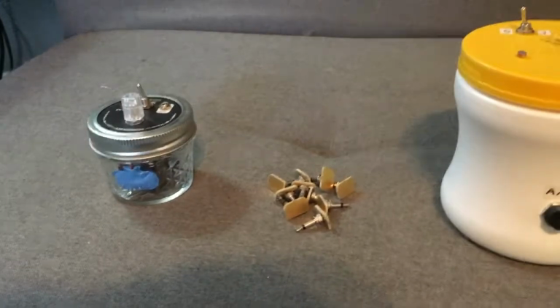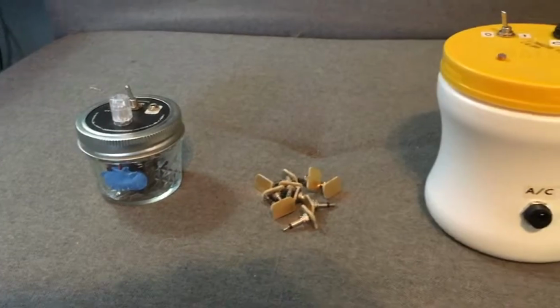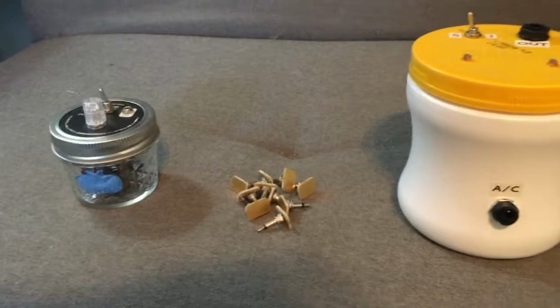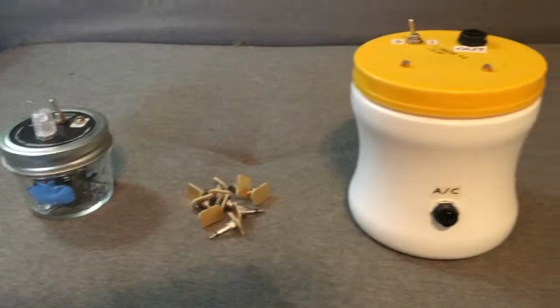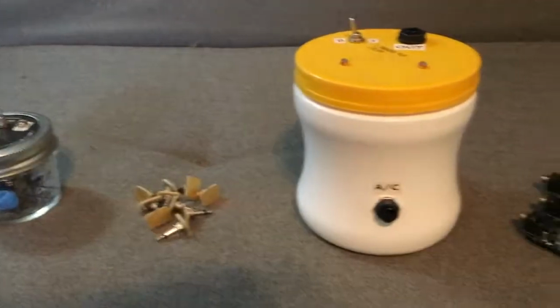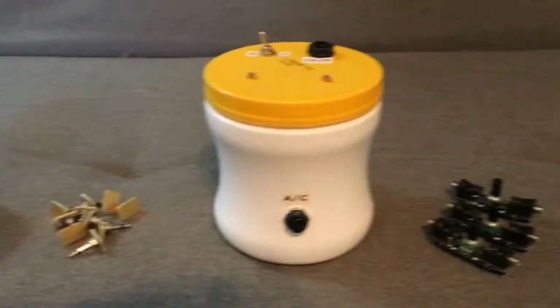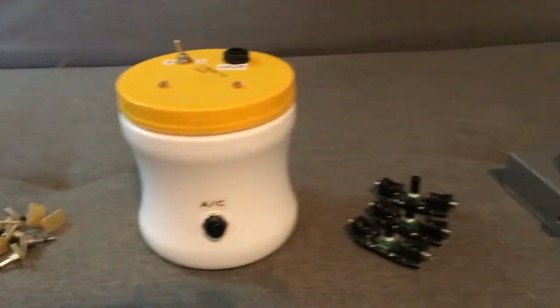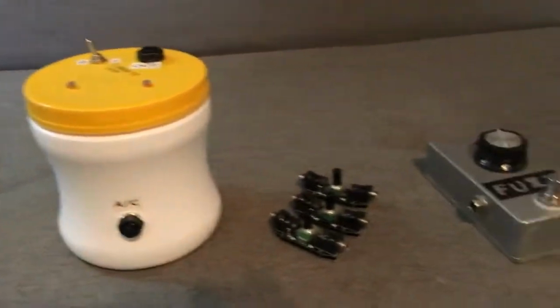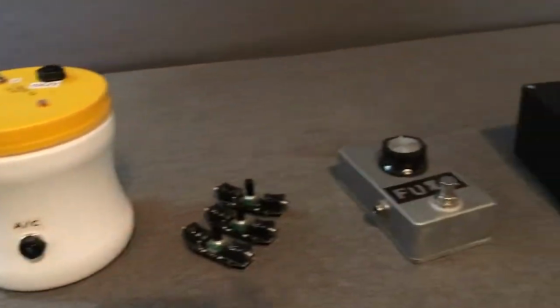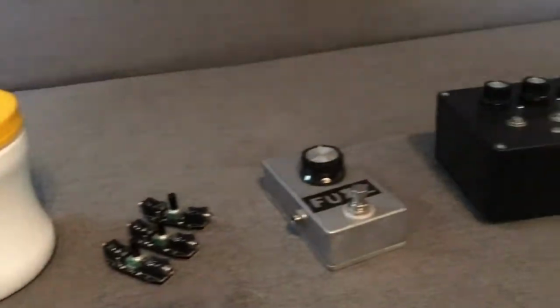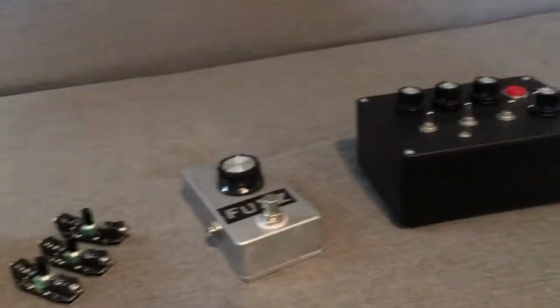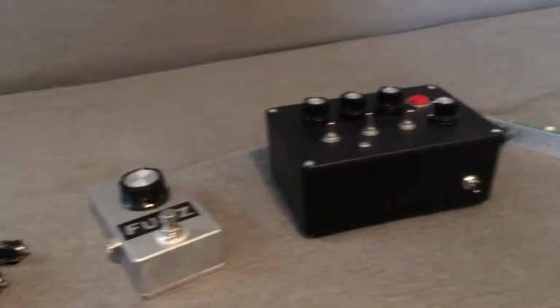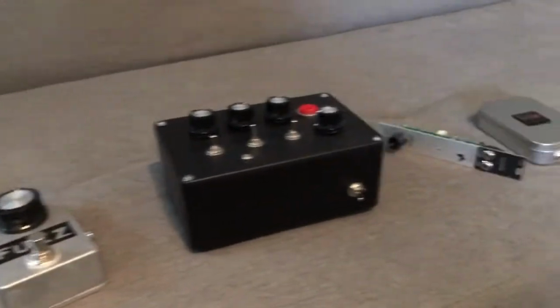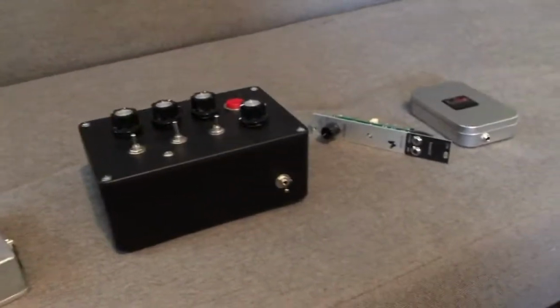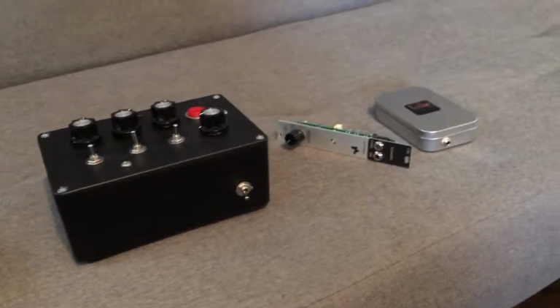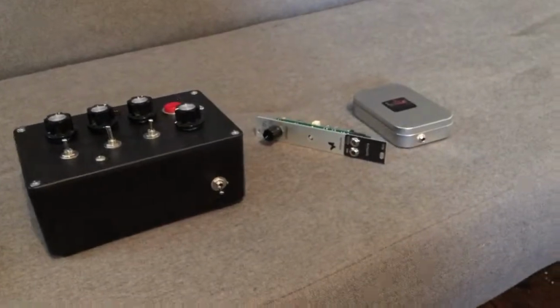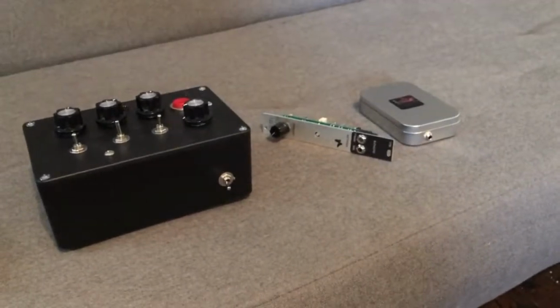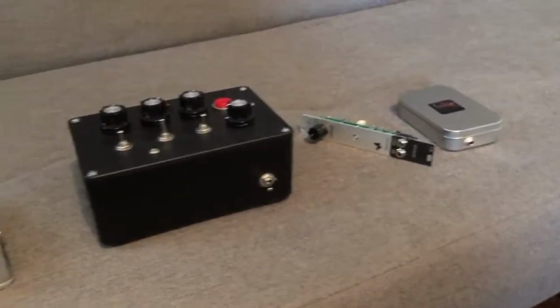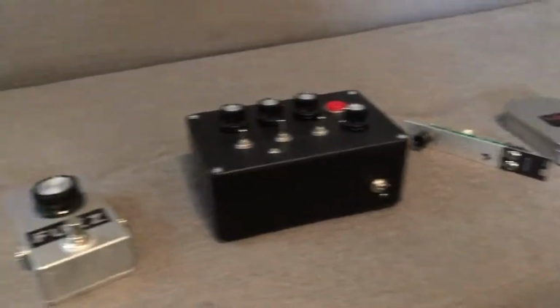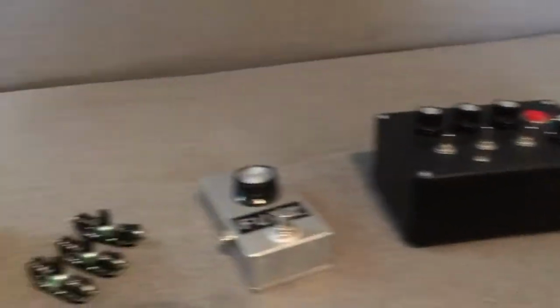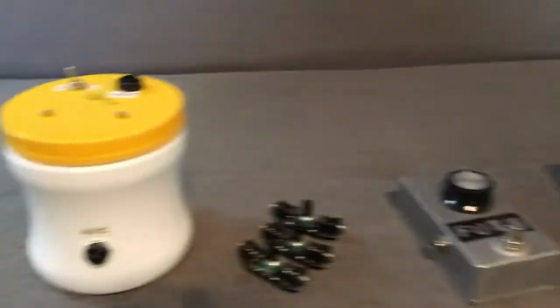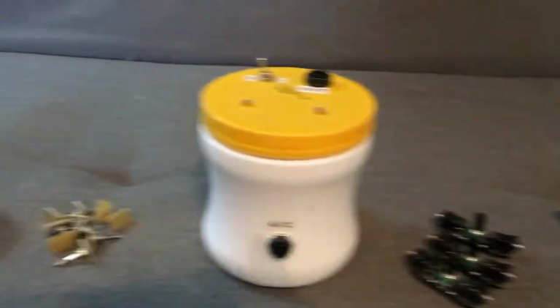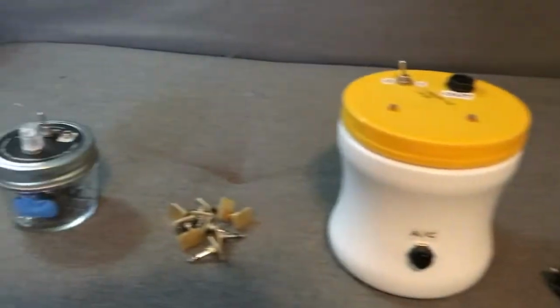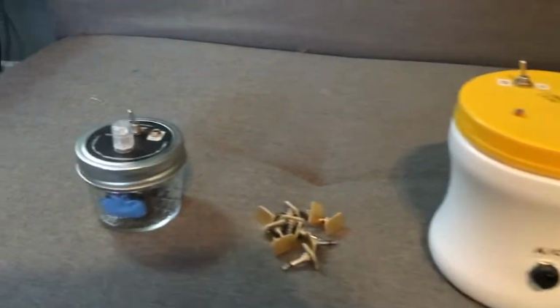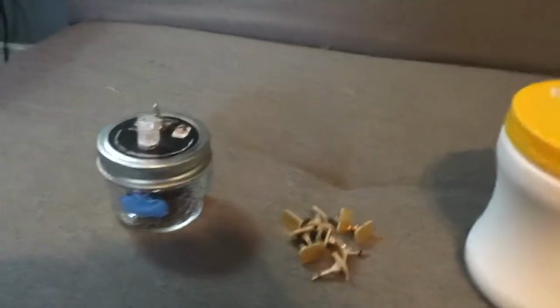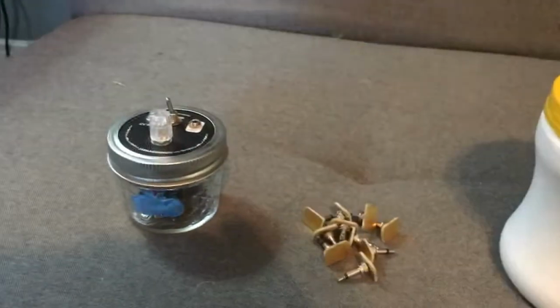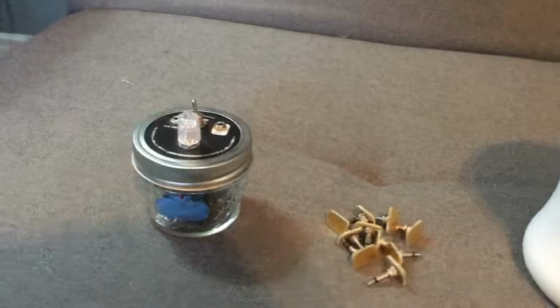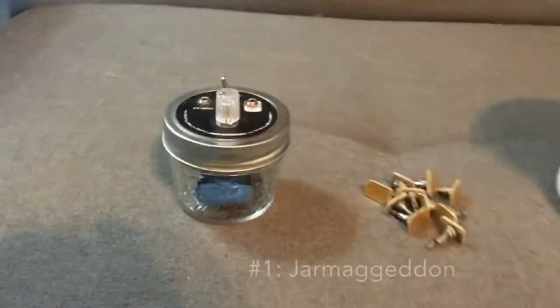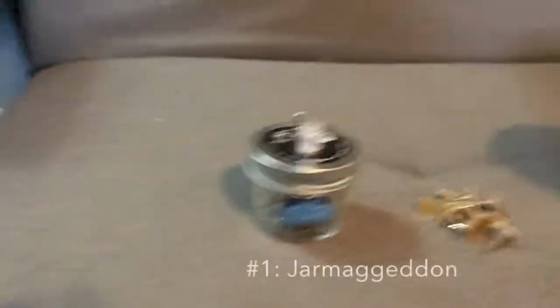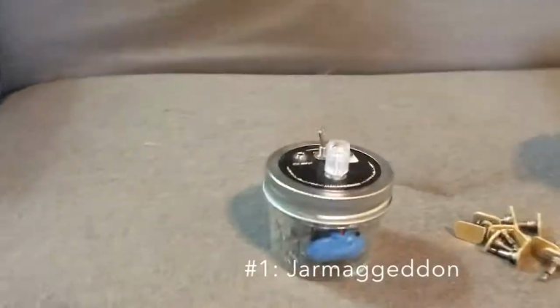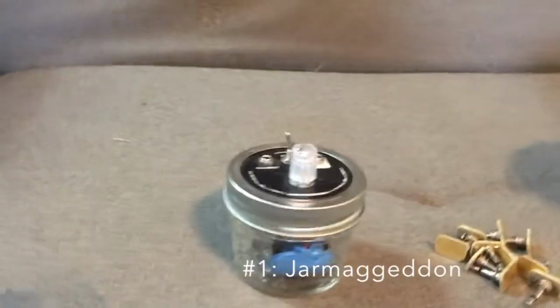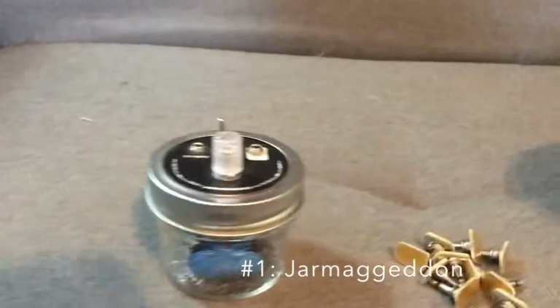As I'm still working on project number nine, I thought it might be fun to just take a quick look back at the first eight projects and talk about if anything I've changed since. So we'll start with project number one here, the Jarmigan.